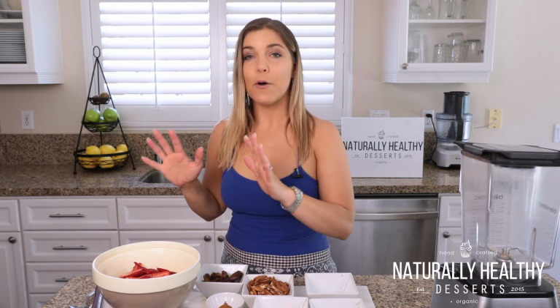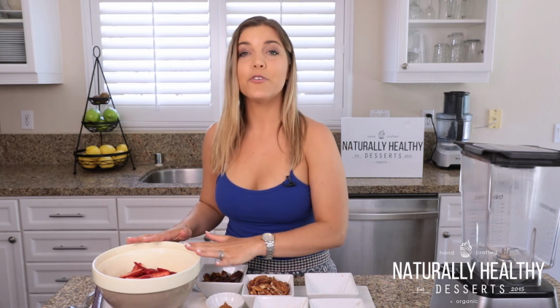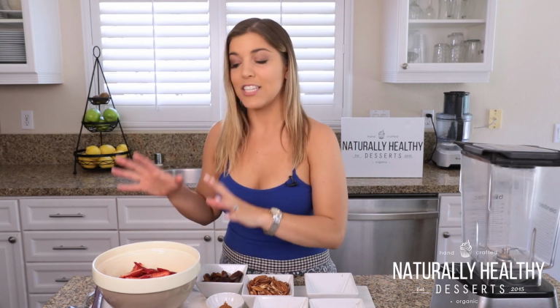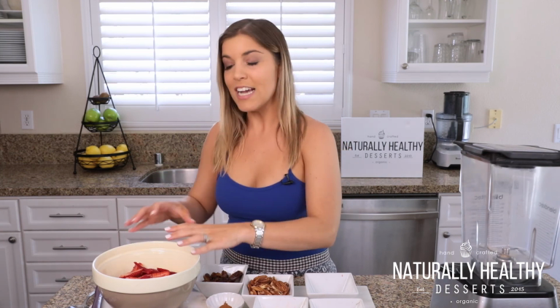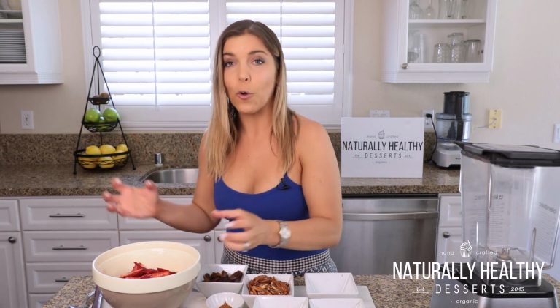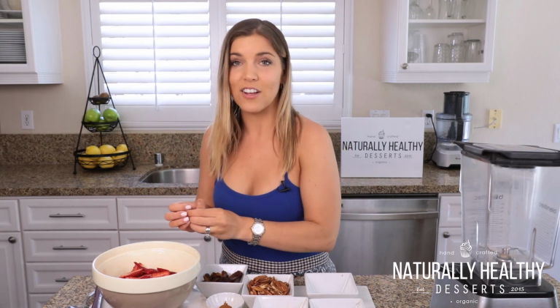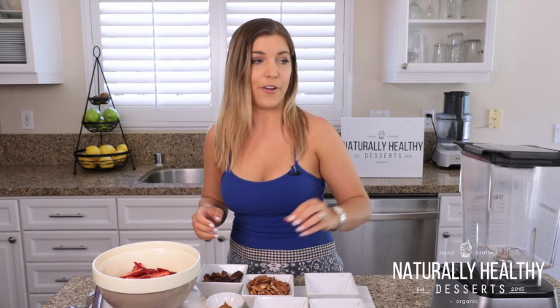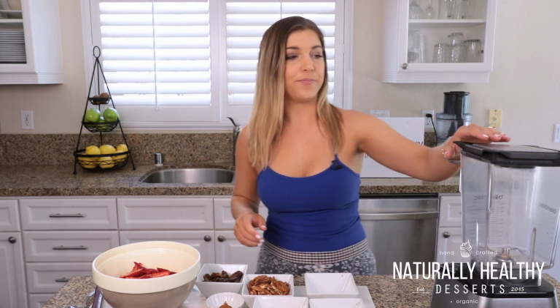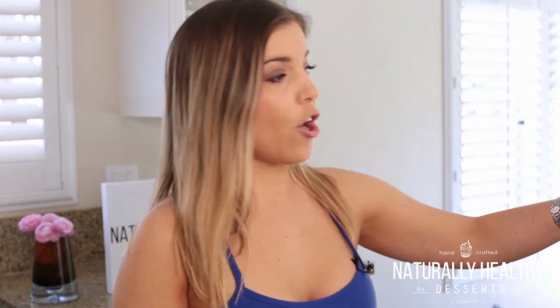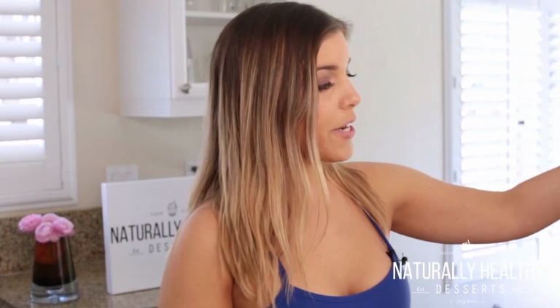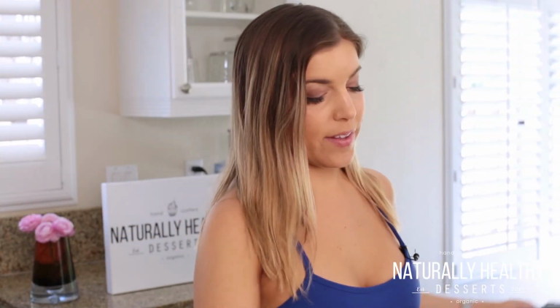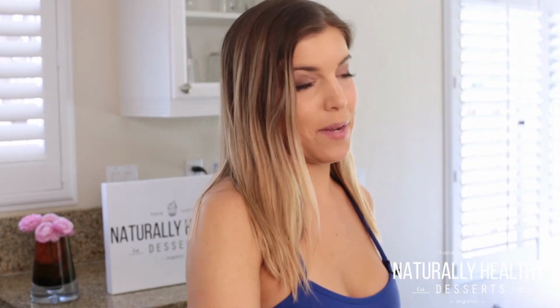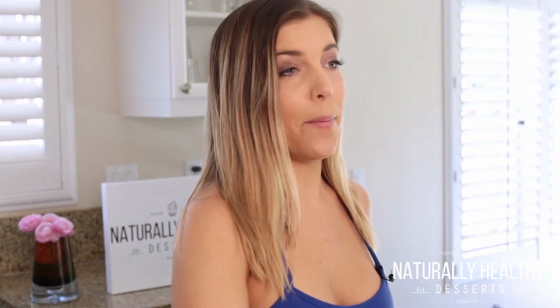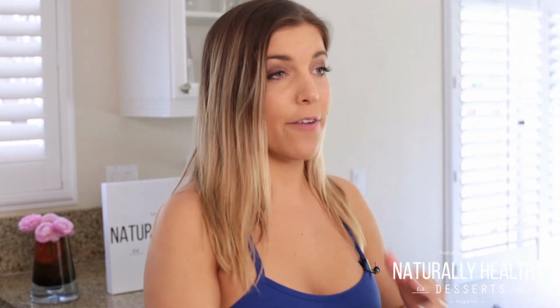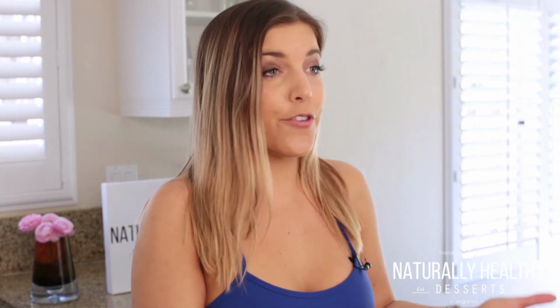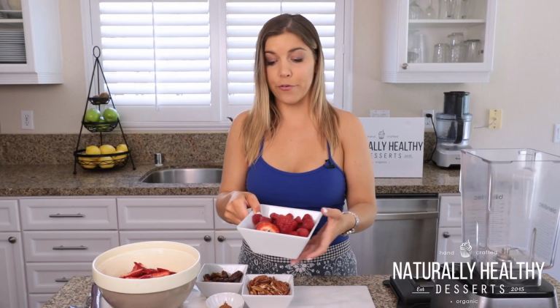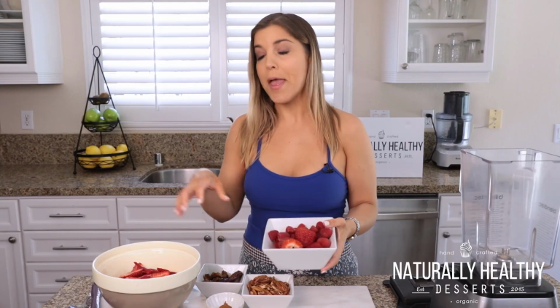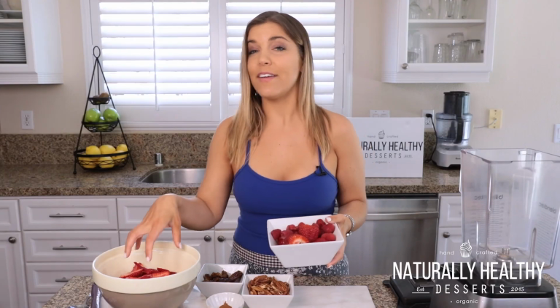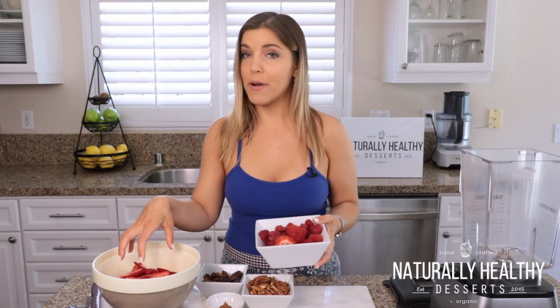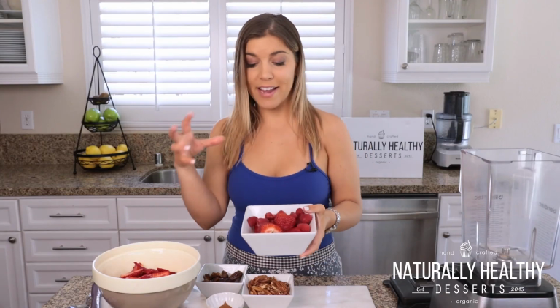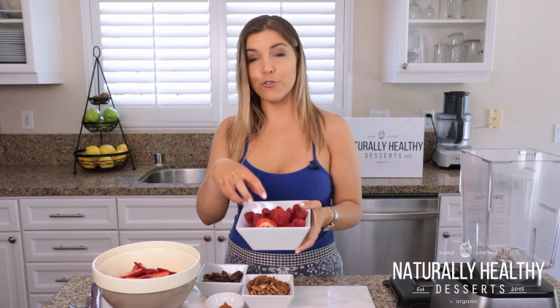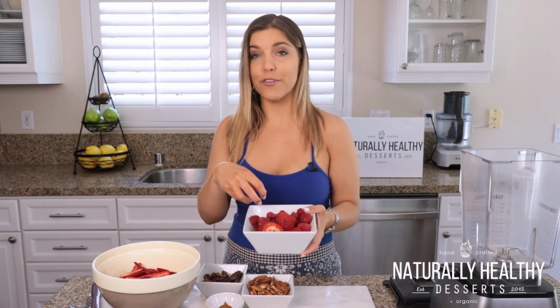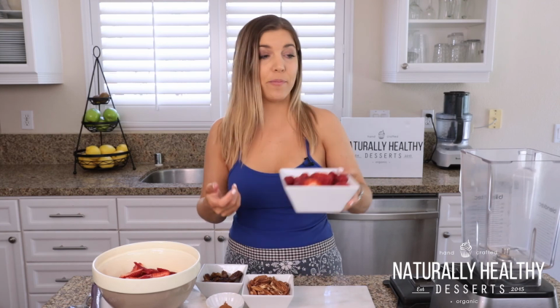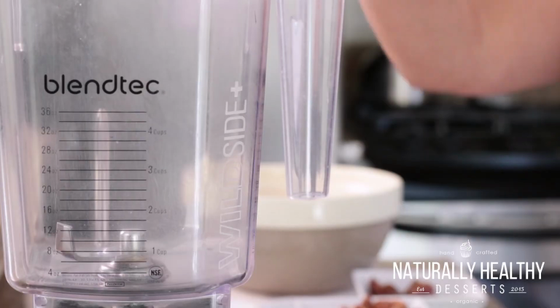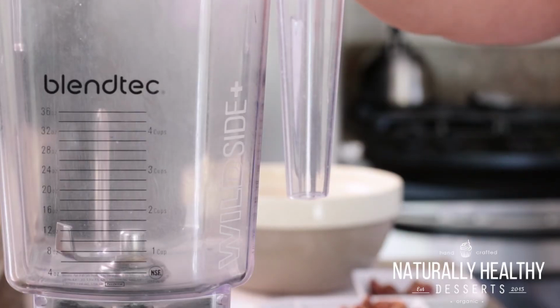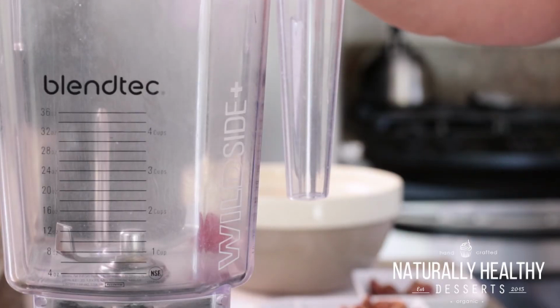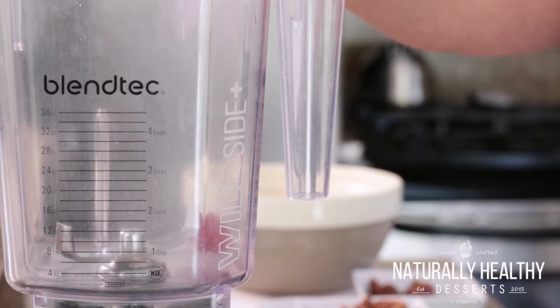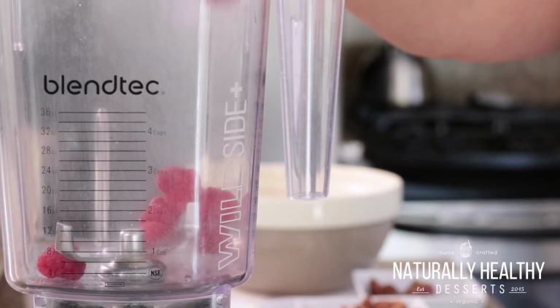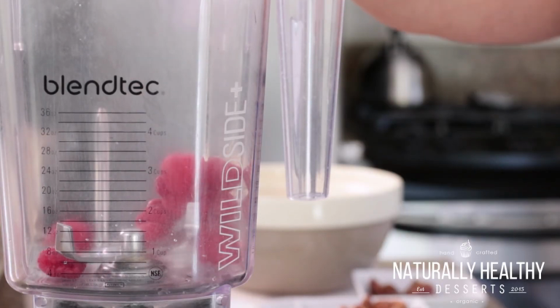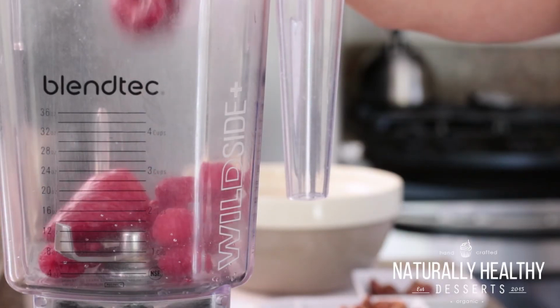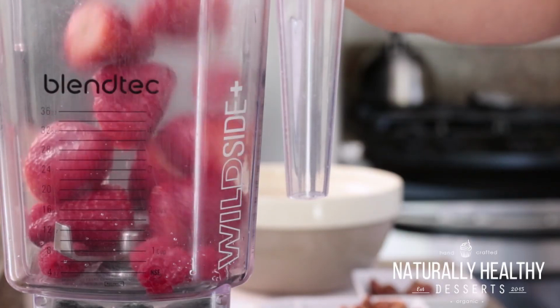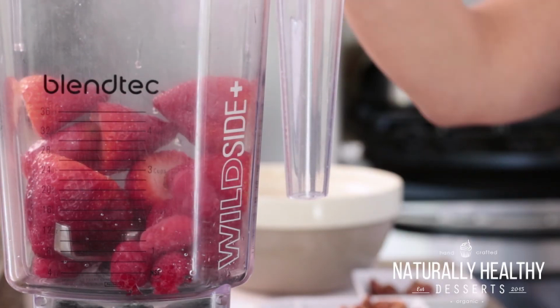Now what I'm going to do is make the sauce that holds this all together. All we're going to do is blend about a cup and a half of your favorite fruit. Because I have strawberries in there, I'm going to use strawberries and raspberries. But again, if you guys want to add pineapple, feel free — whatever you guys have on hand.